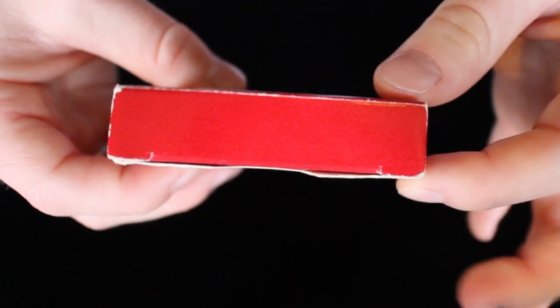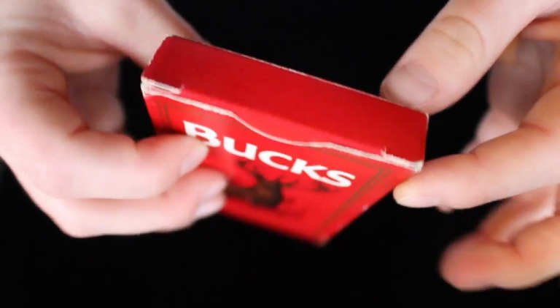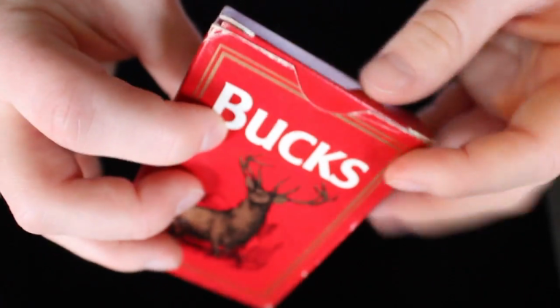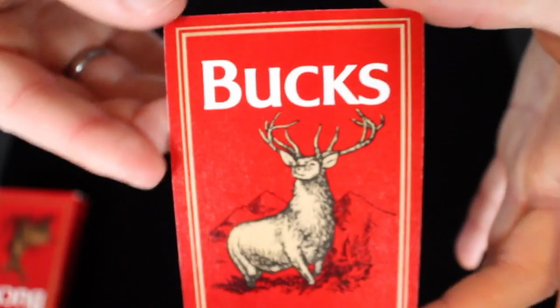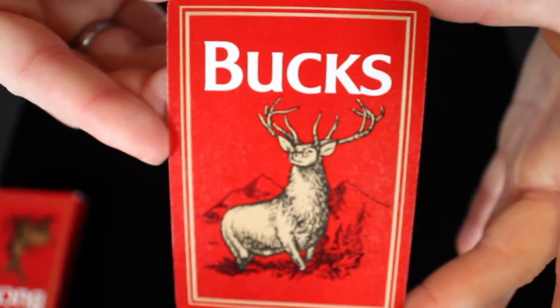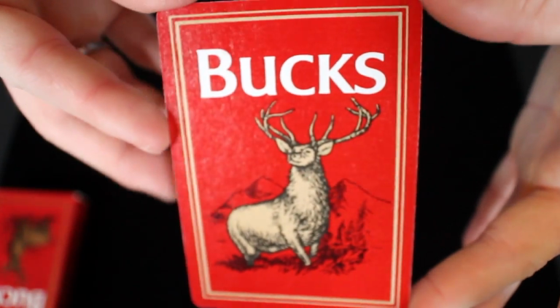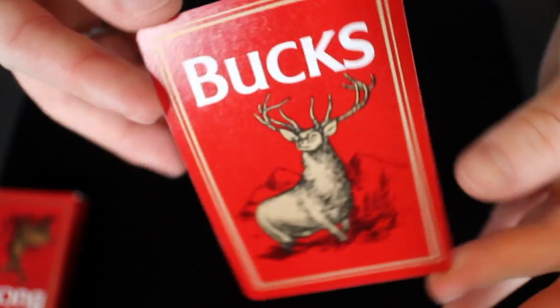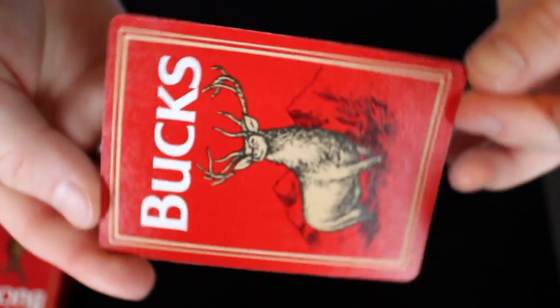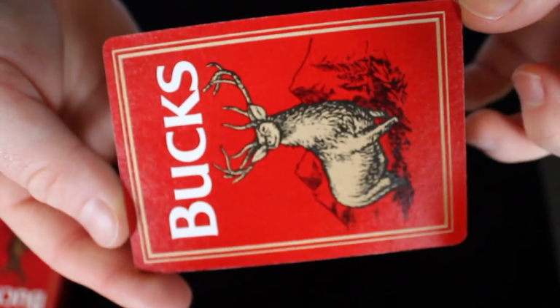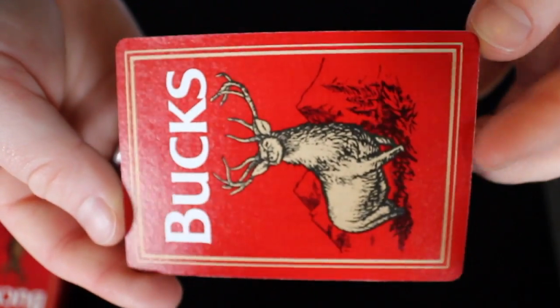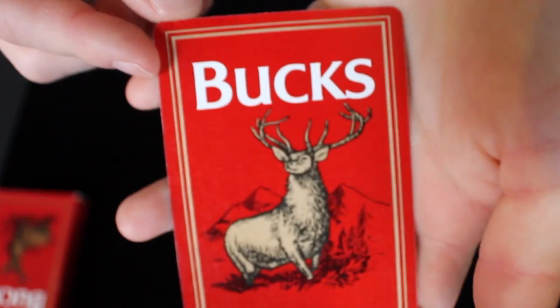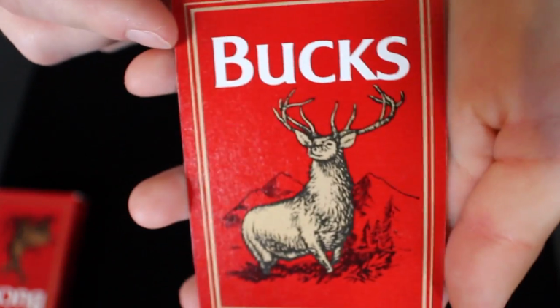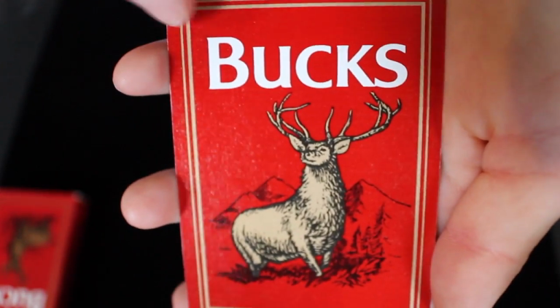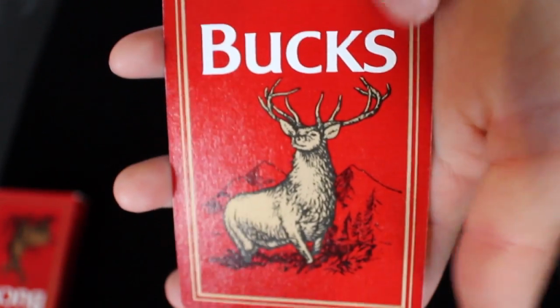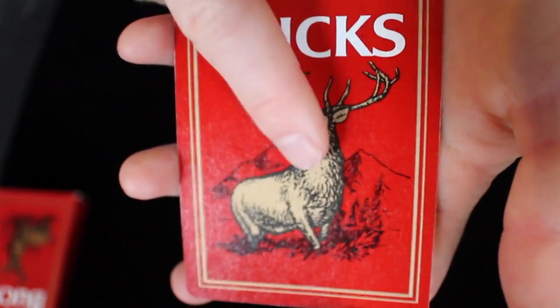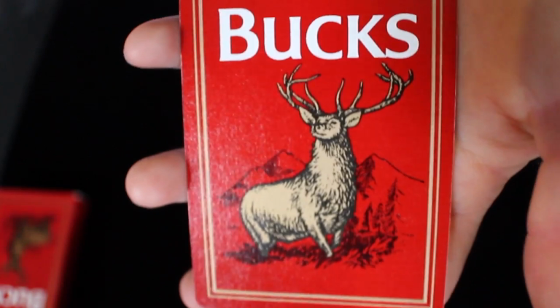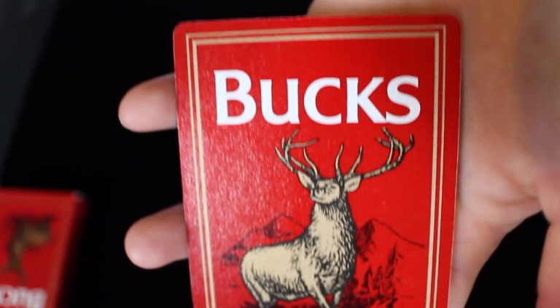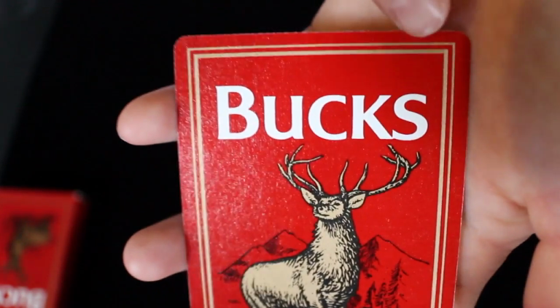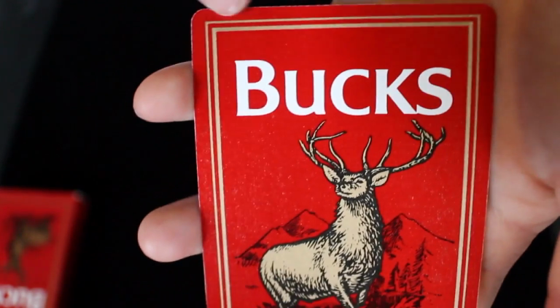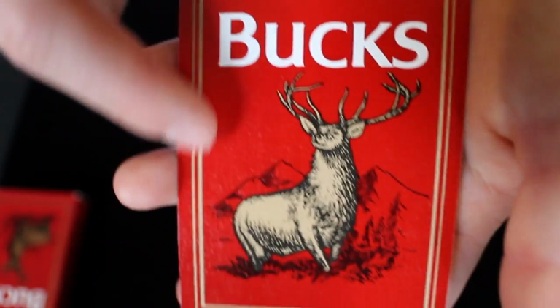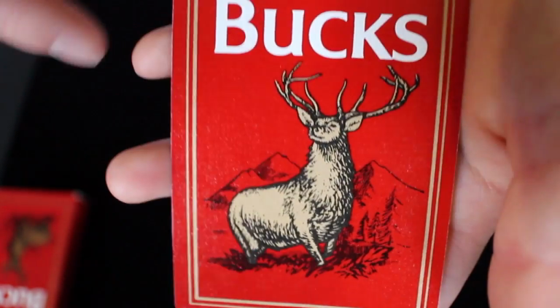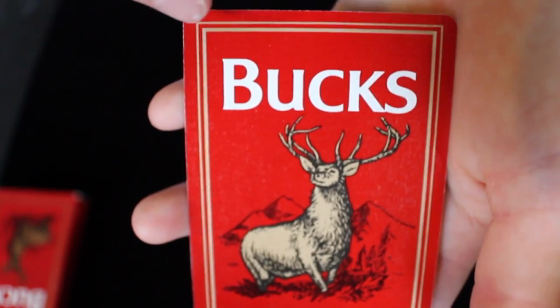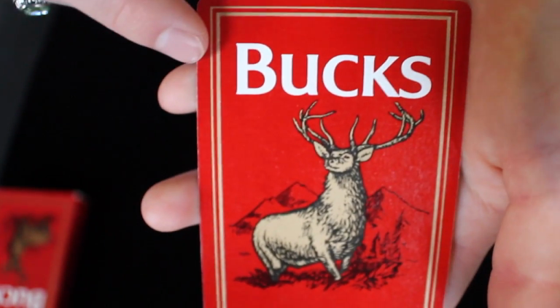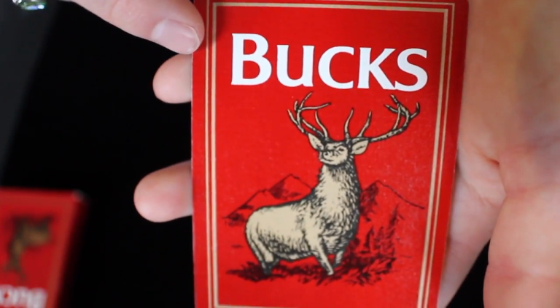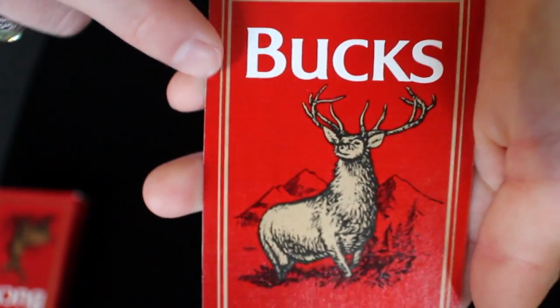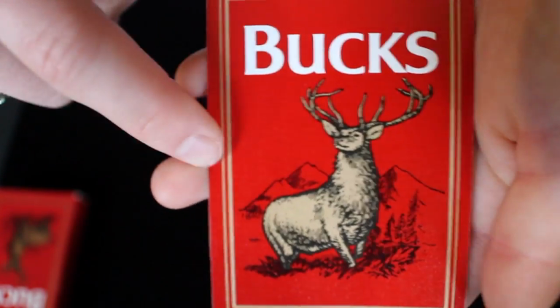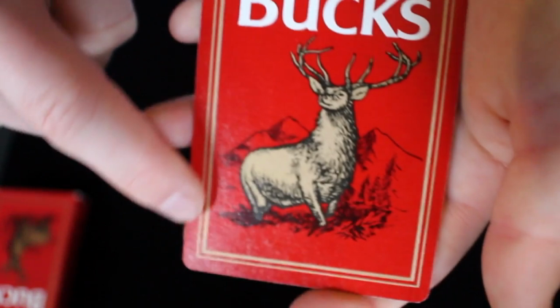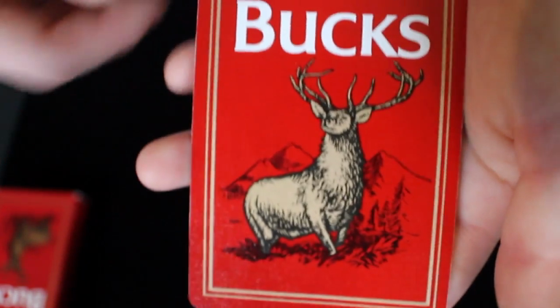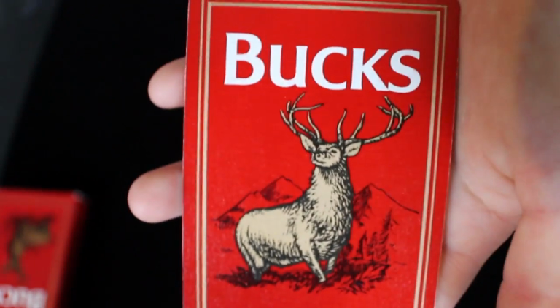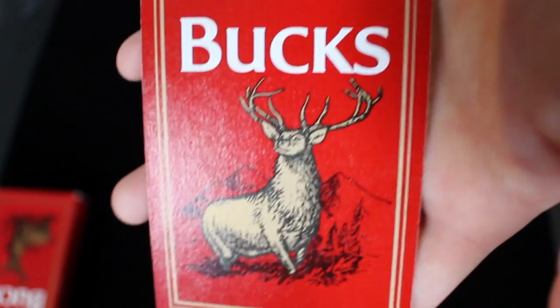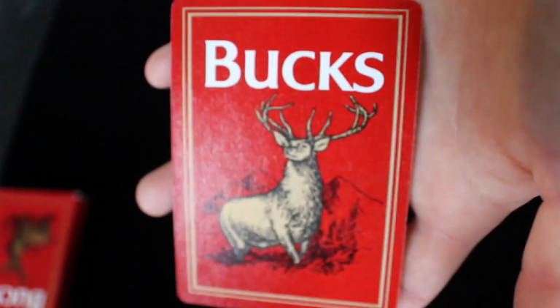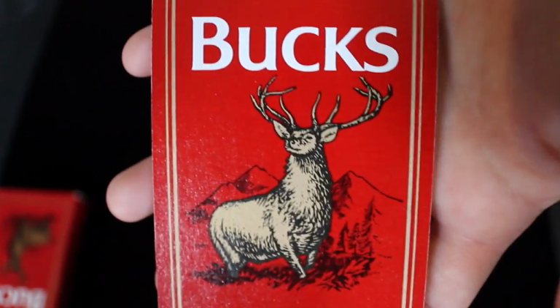The back design on the cards is just a full red background with the same bucks deer on top and gold around the sides. I like that it has borders, but it's all red — I think that's kind of cool. It is a one-way back design, and the deck is pretty simple overall.